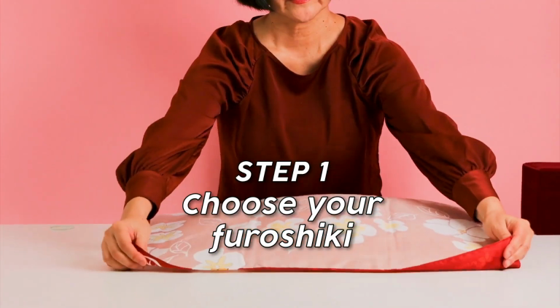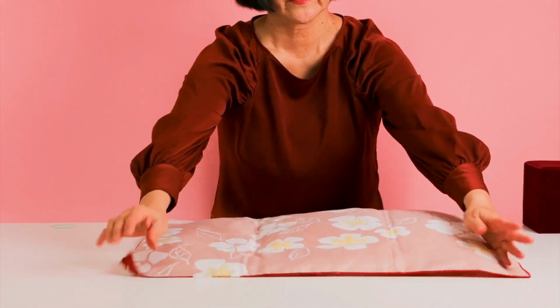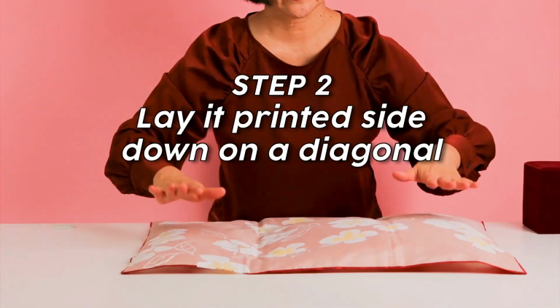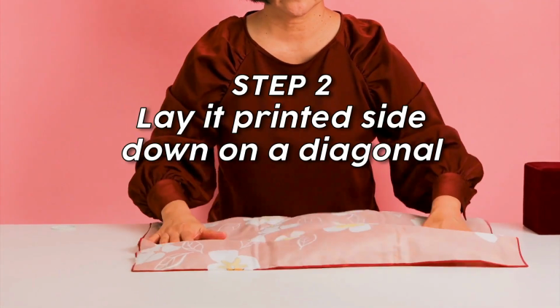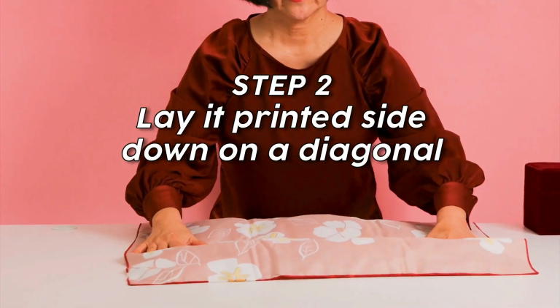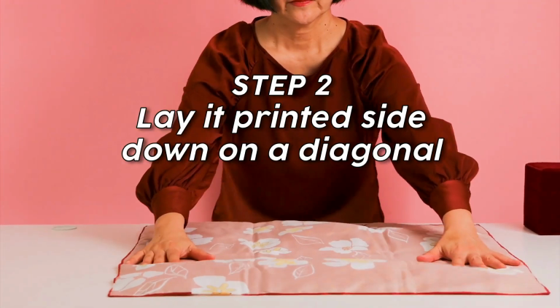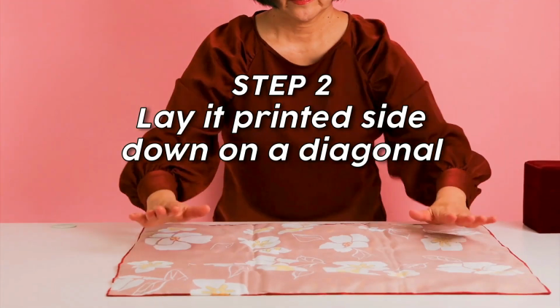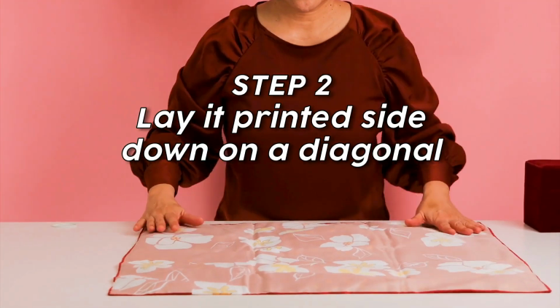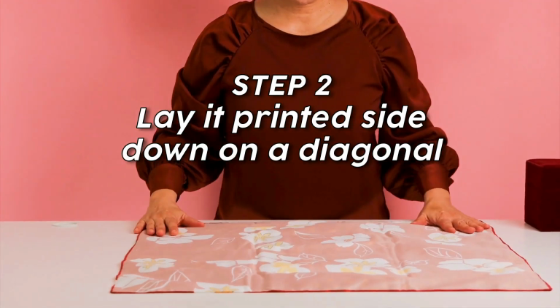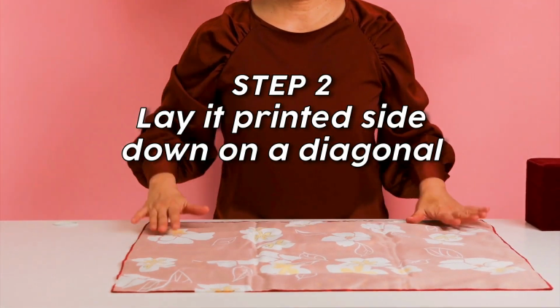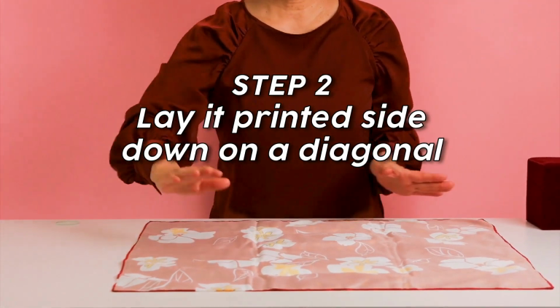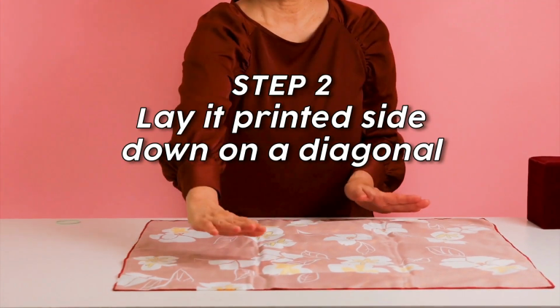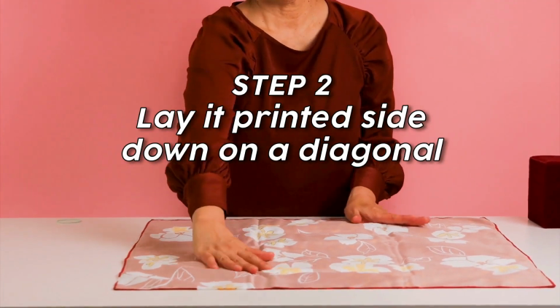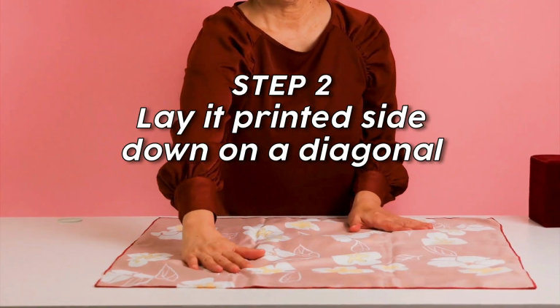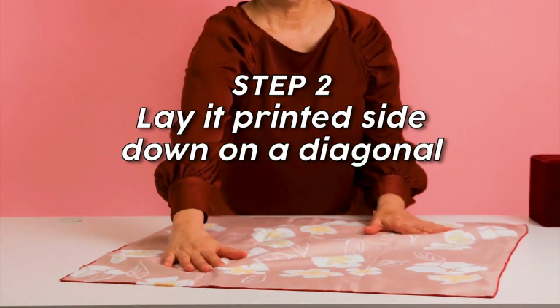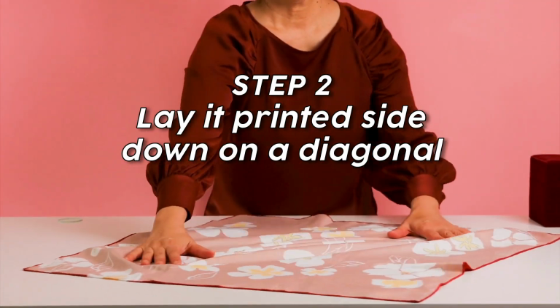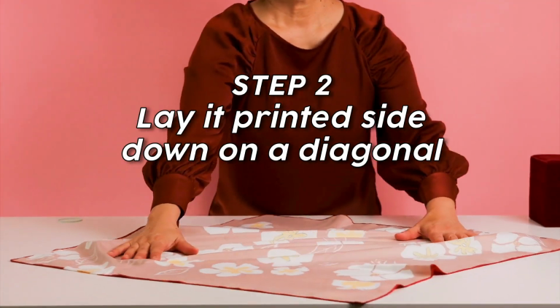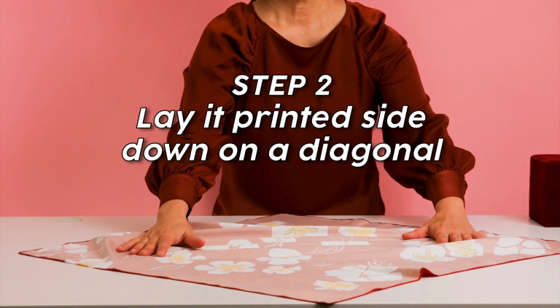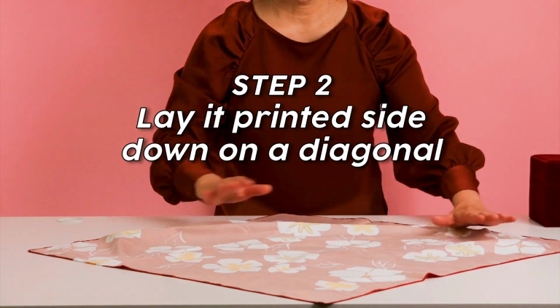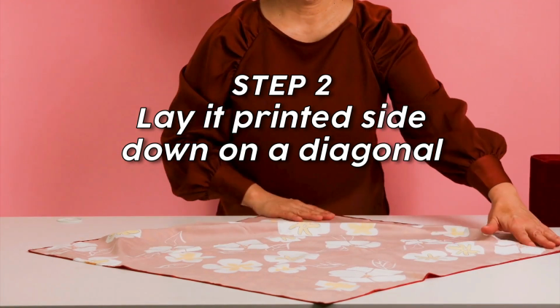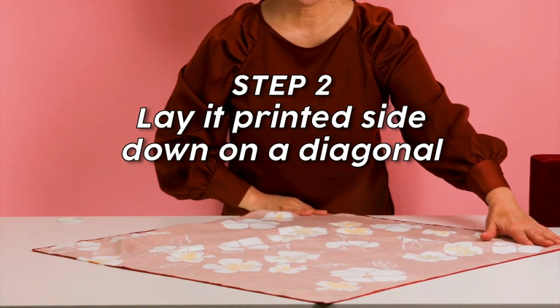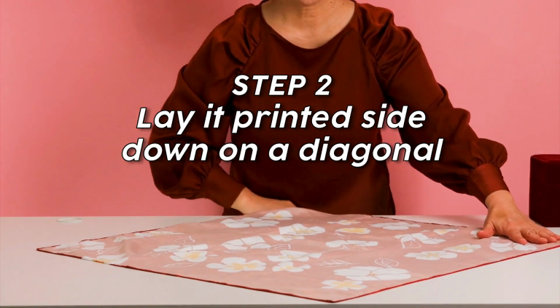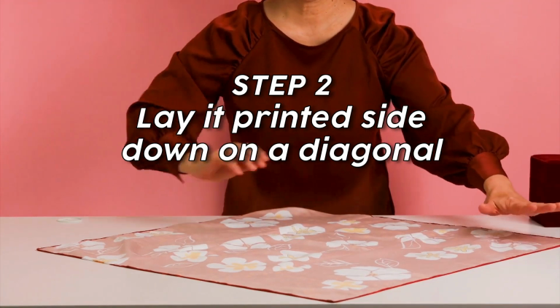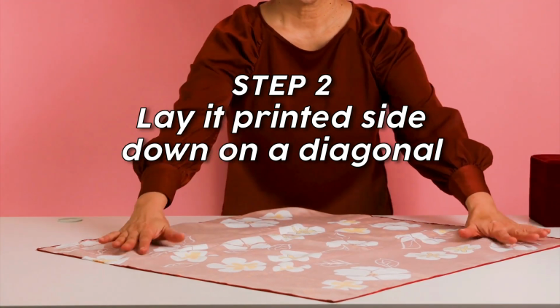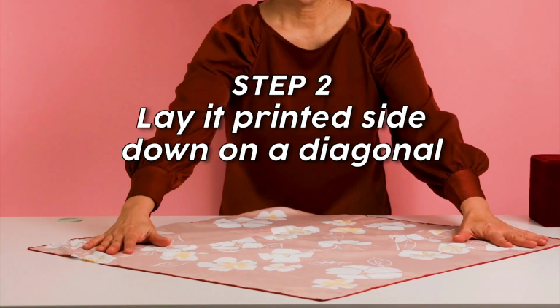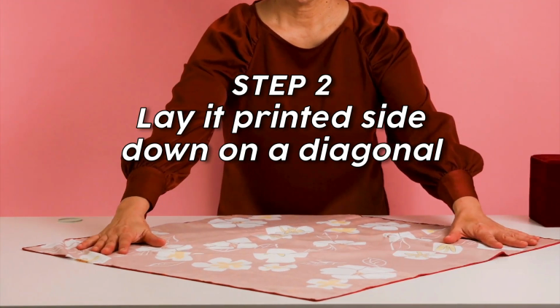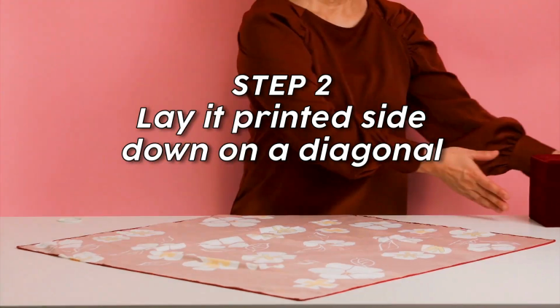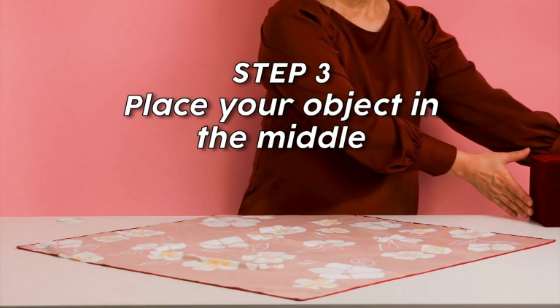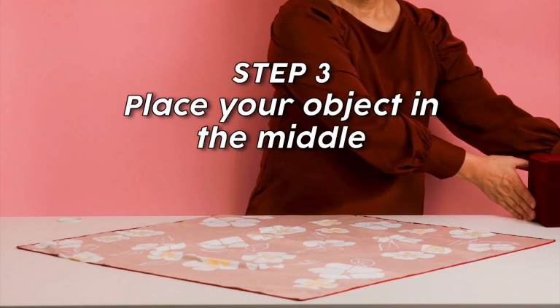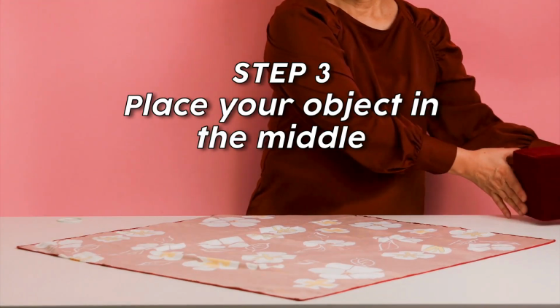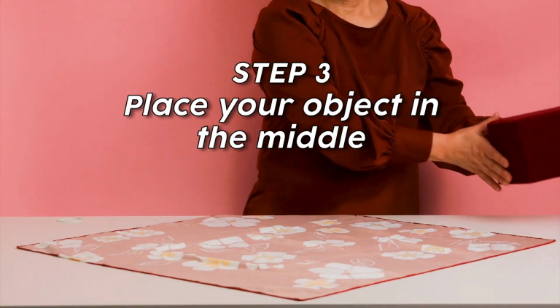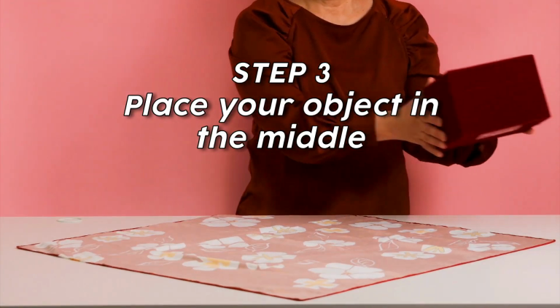Lay it flat, printed side down, and then turn it so it's on a diagonal. Place your object in the middle.